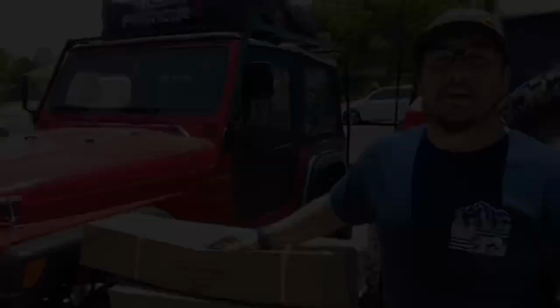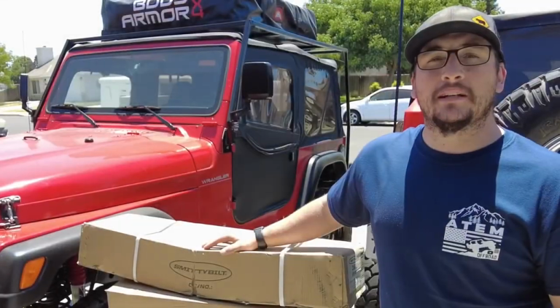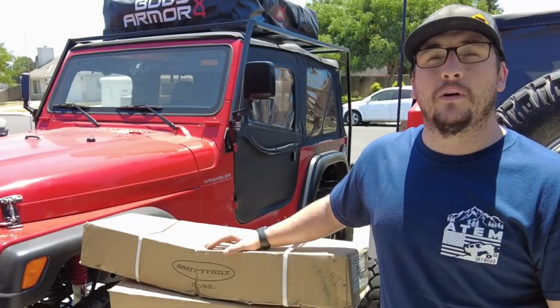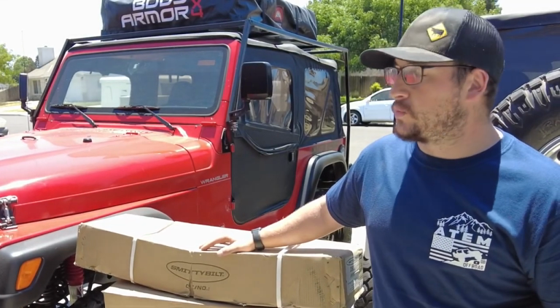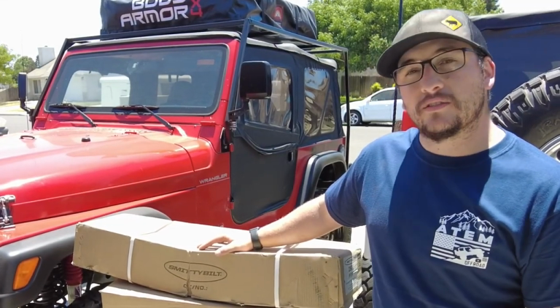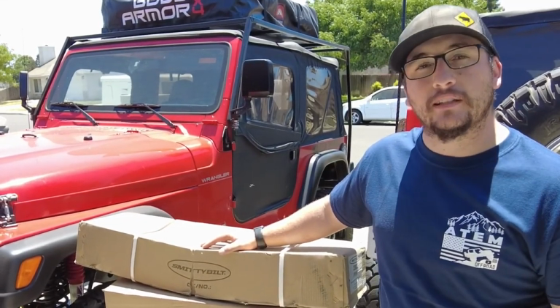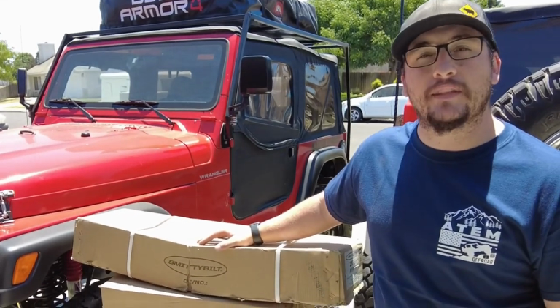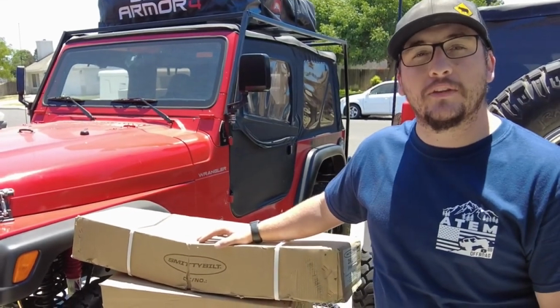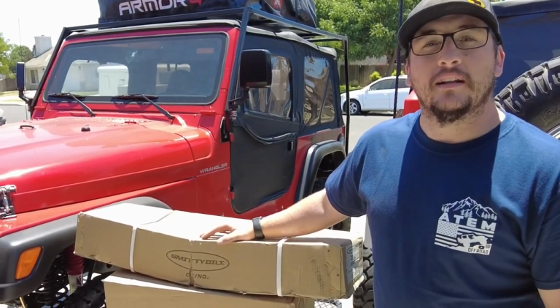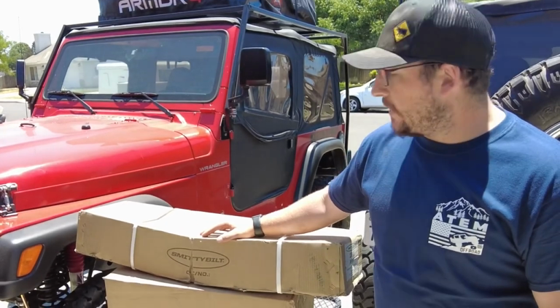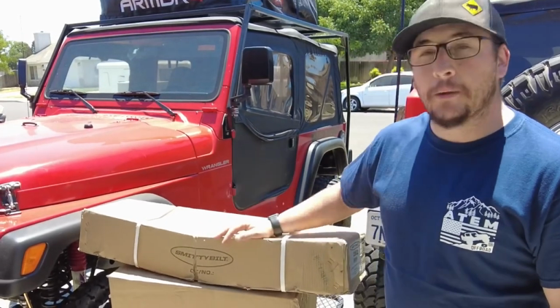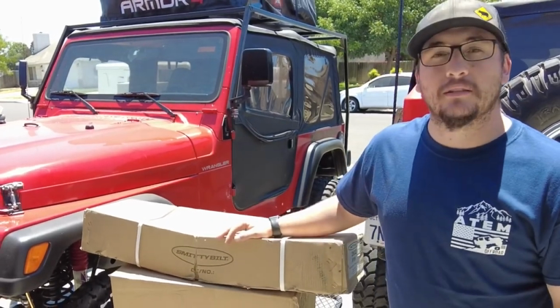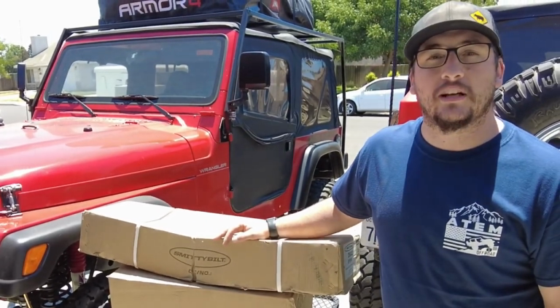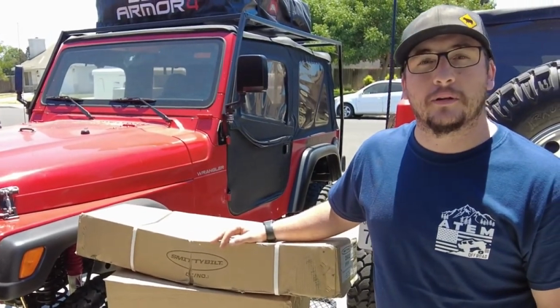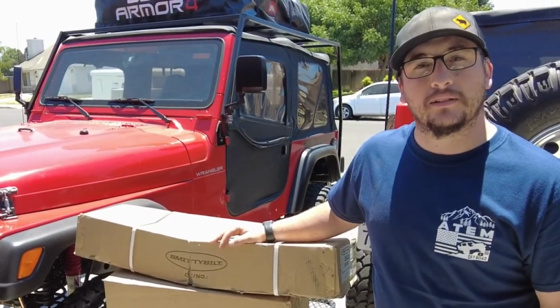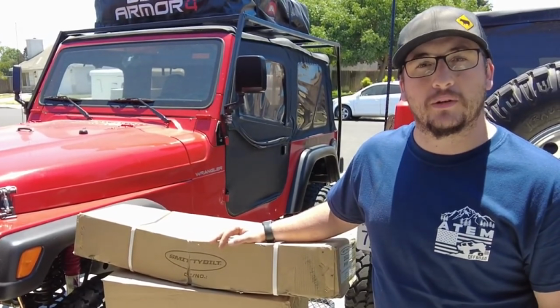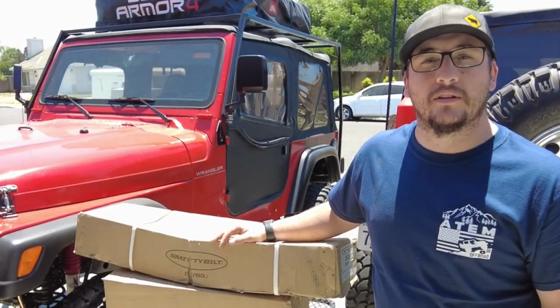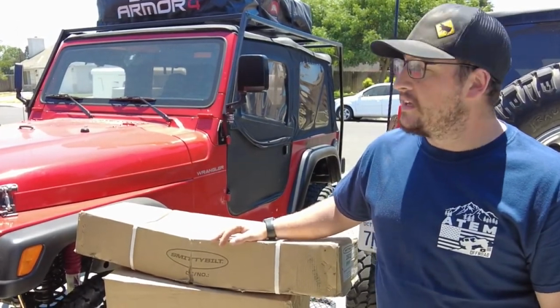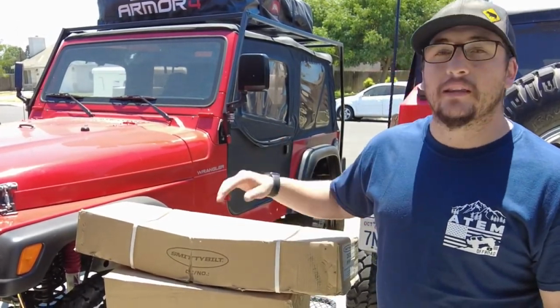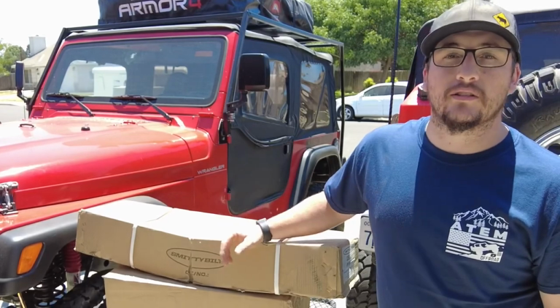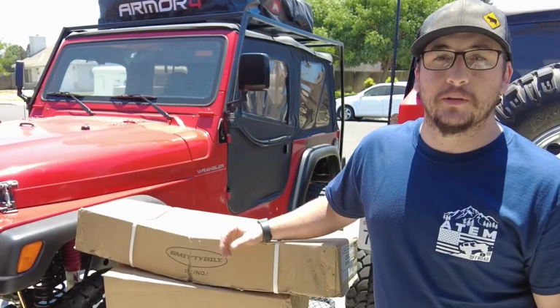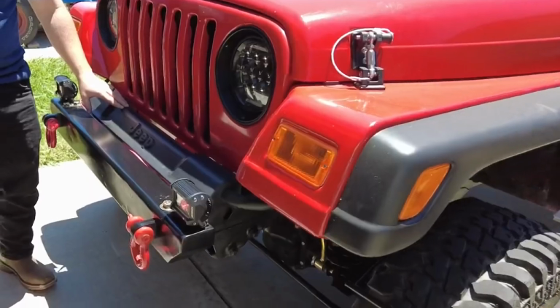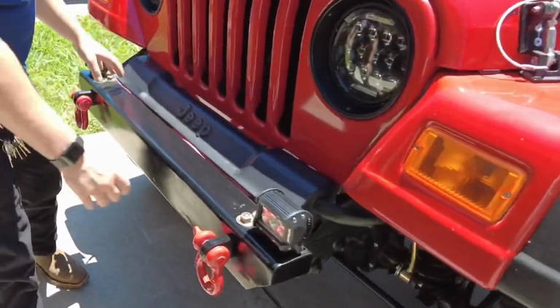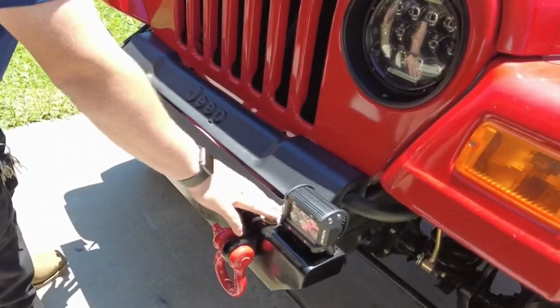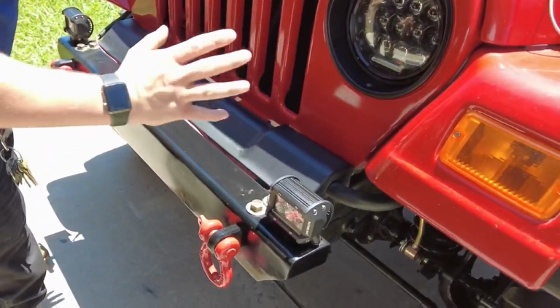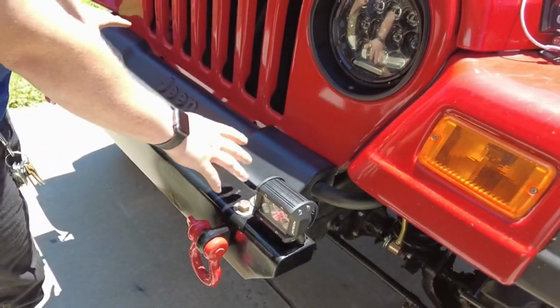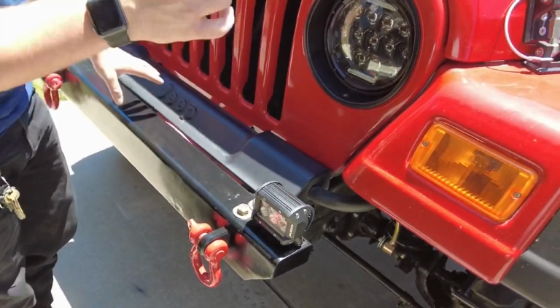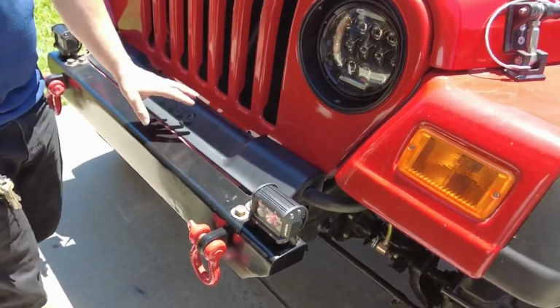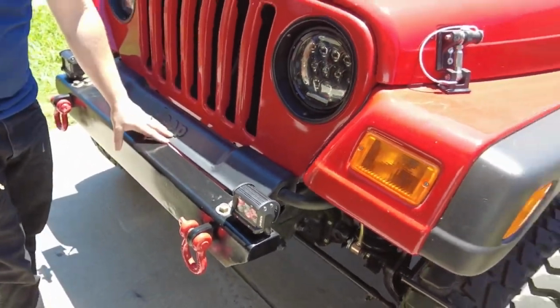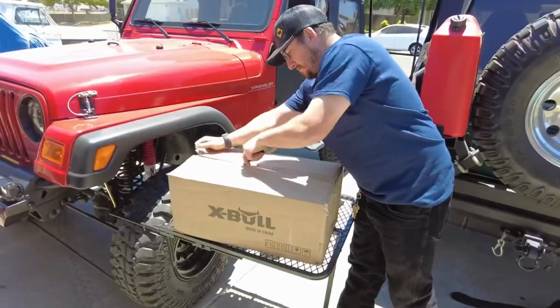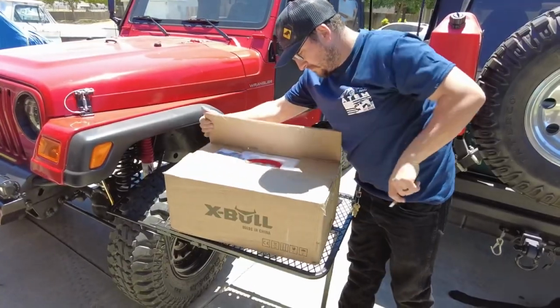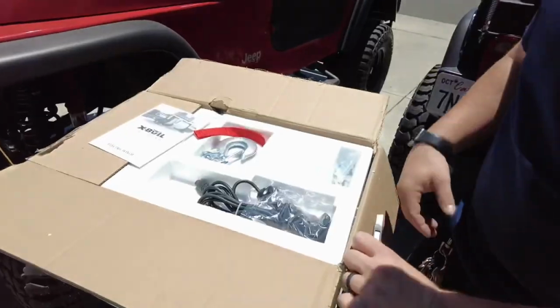I've been collecting parts for this winch install and finally have everything together. Let's go ahead and open up these boxes, check out some of the components and parts that we're gonna install today, and we'll get that winch on this Jeep.